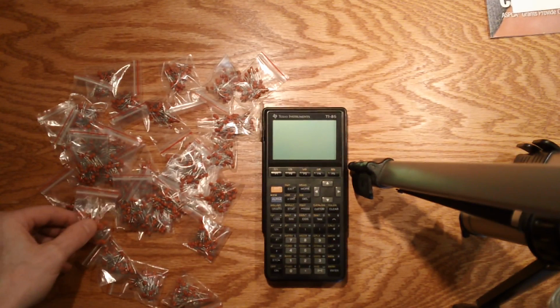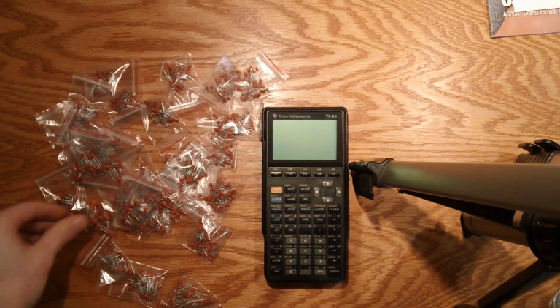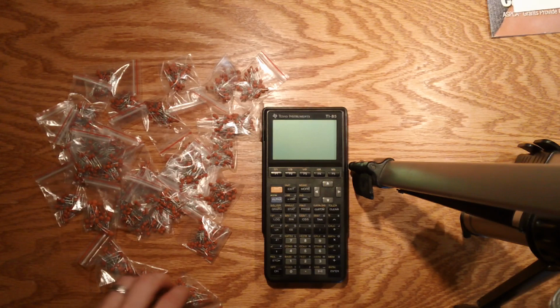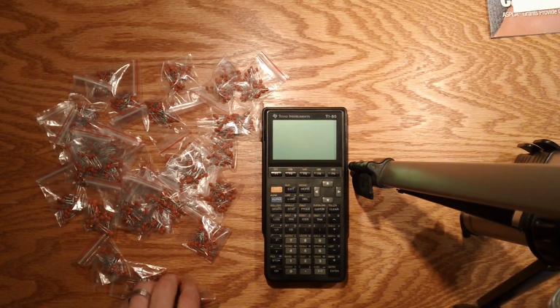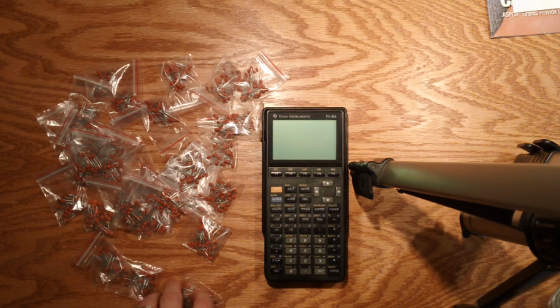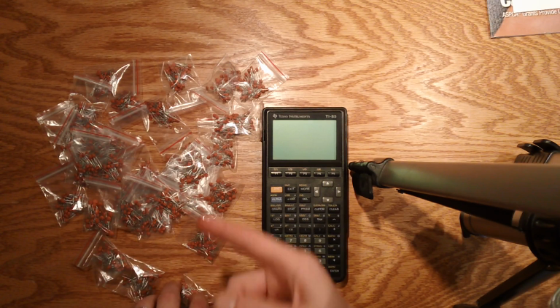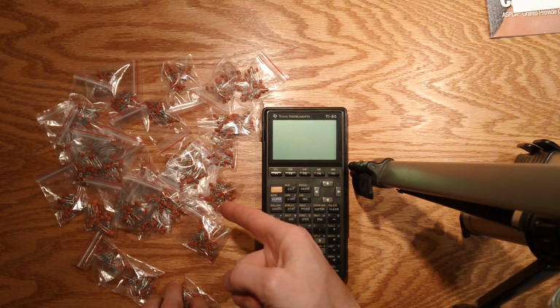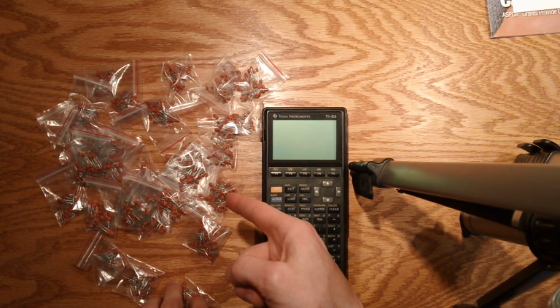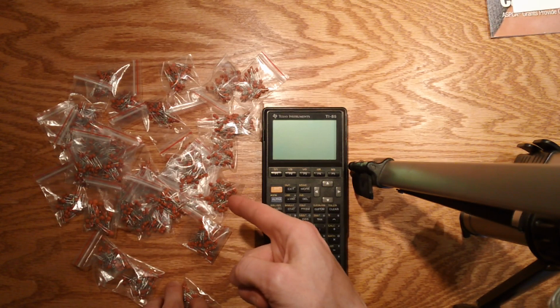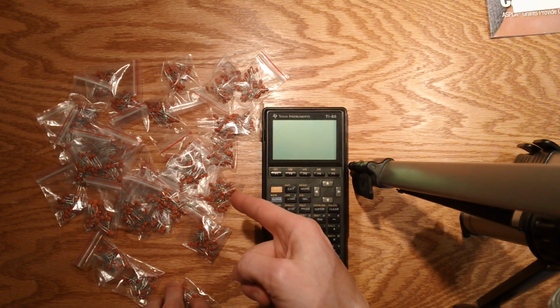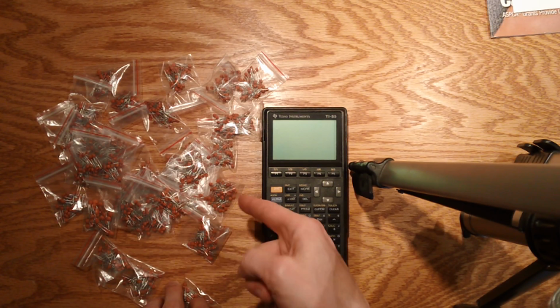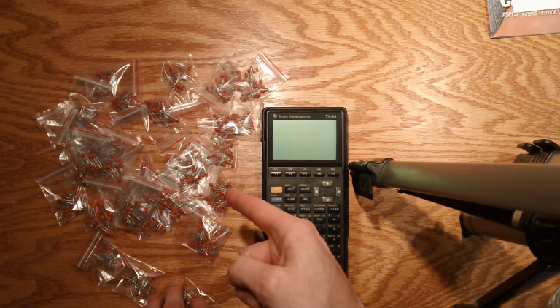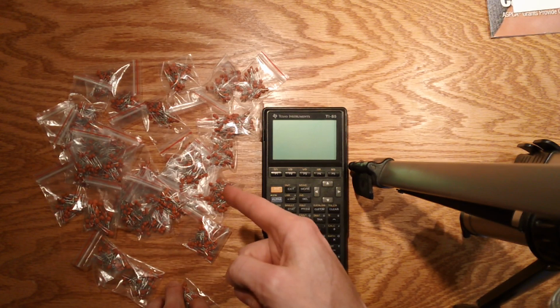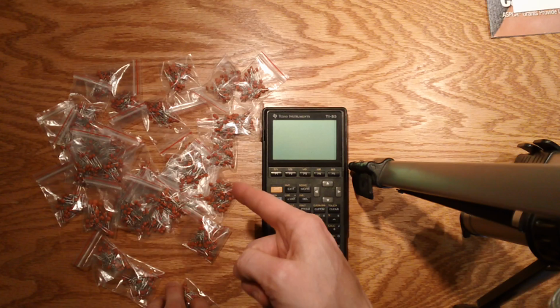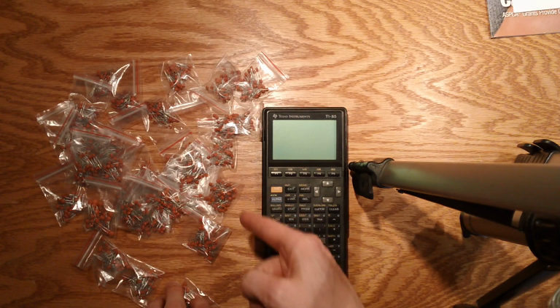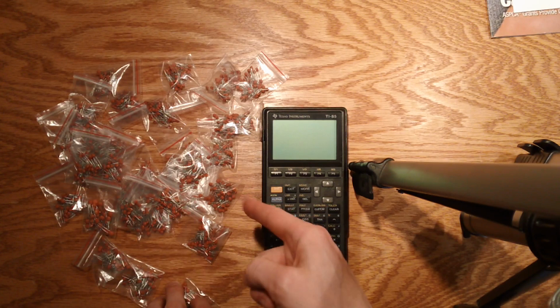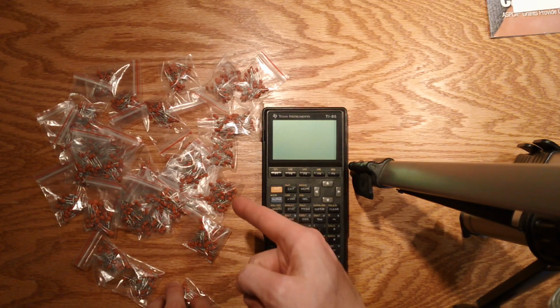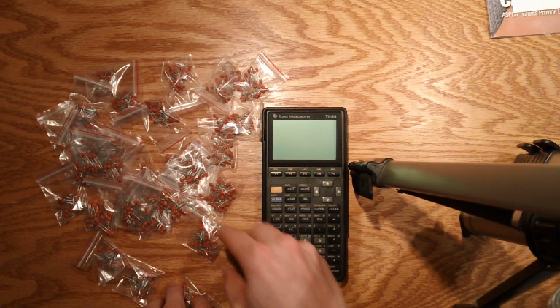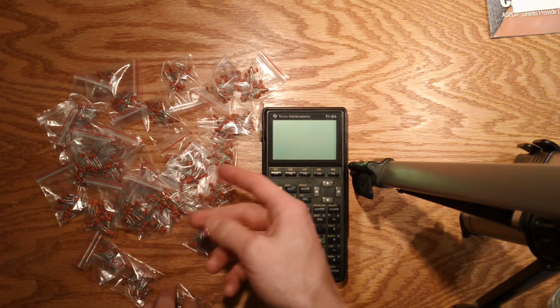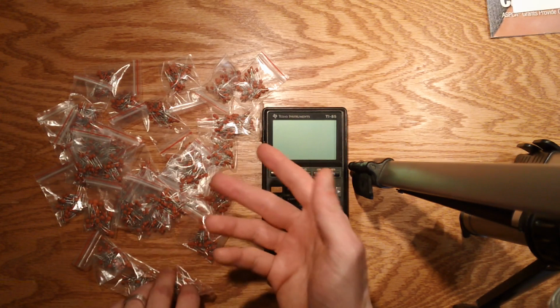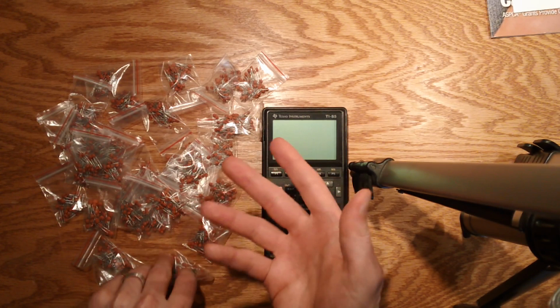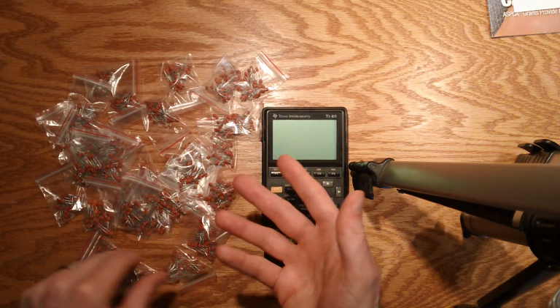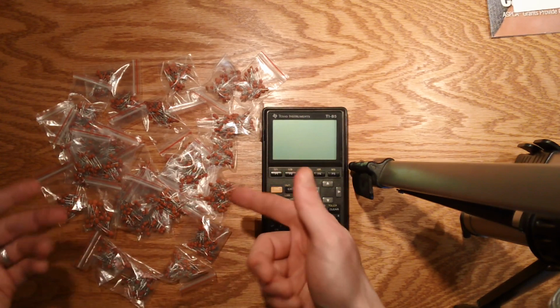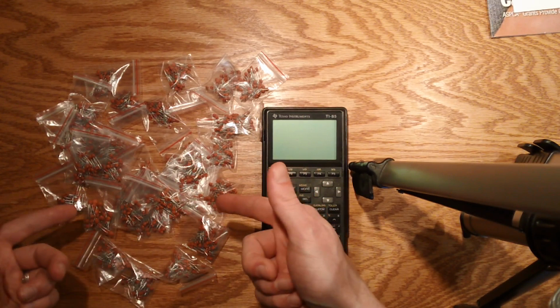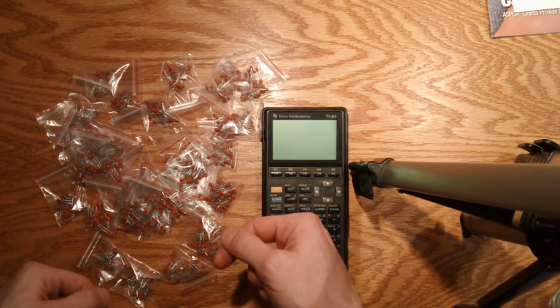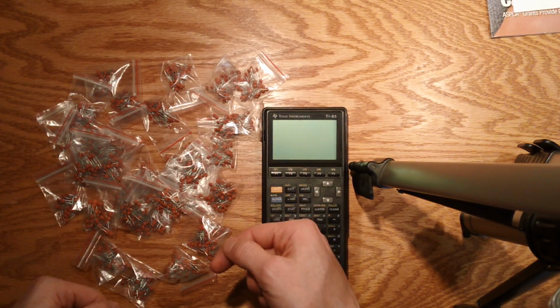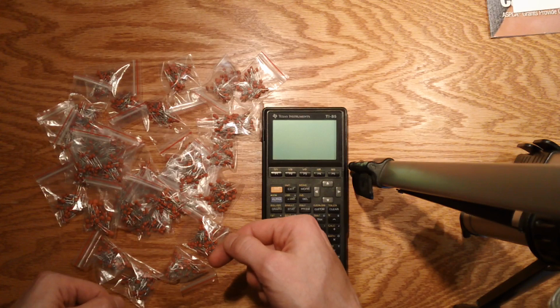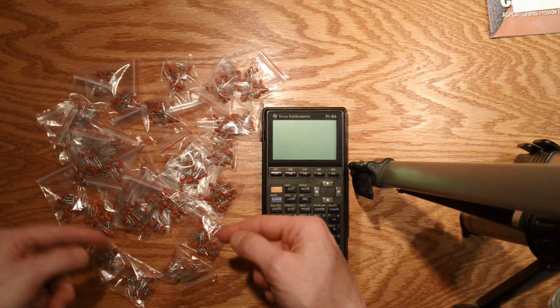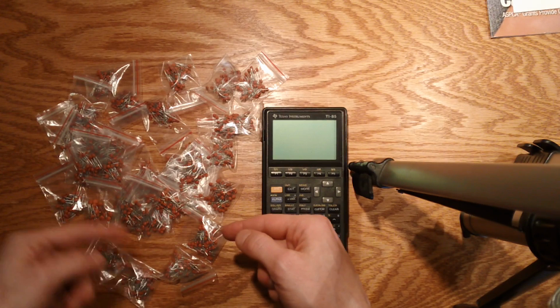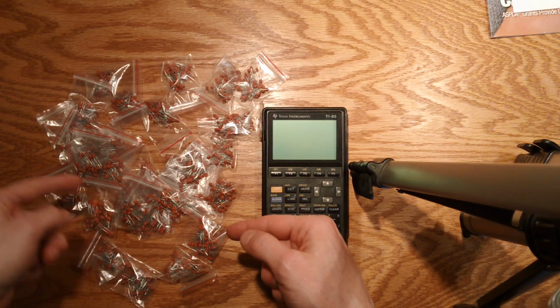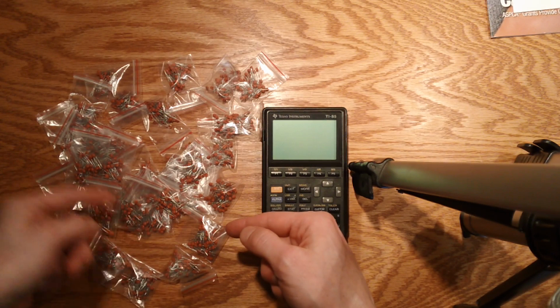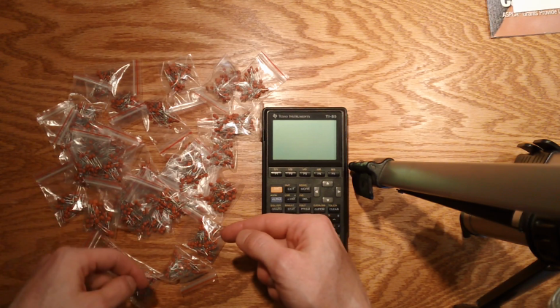Fear not — if you ever do an order like this and you don't have a tool capable of measuring it, at least you're now armed with the knowledge of how to figure it out based on the number stamped on the cap.